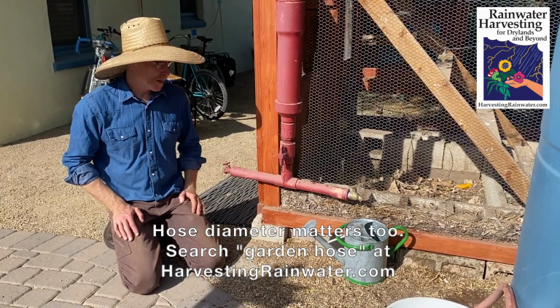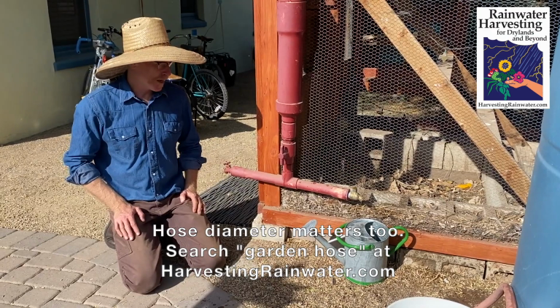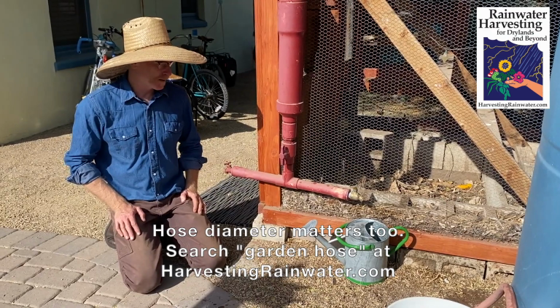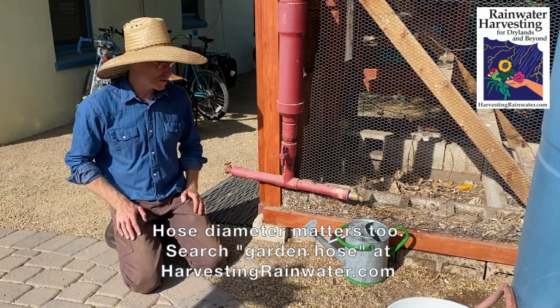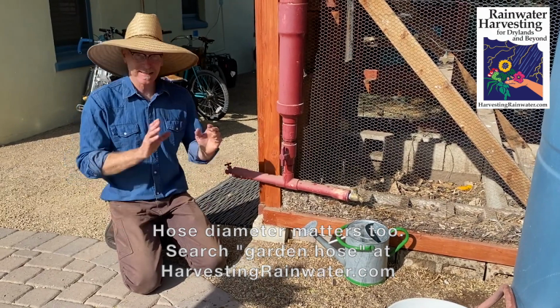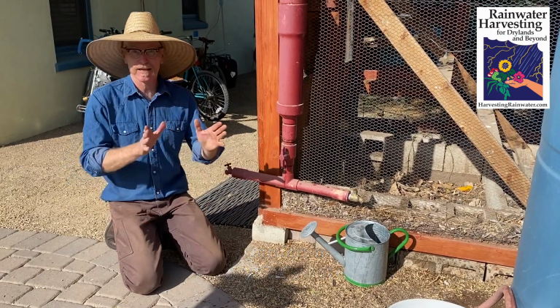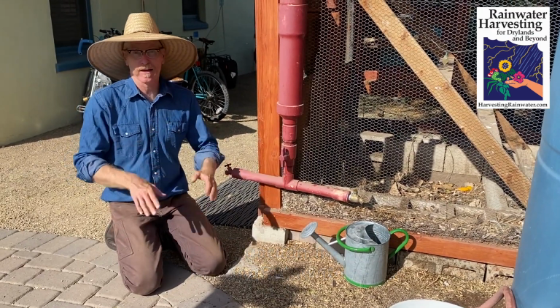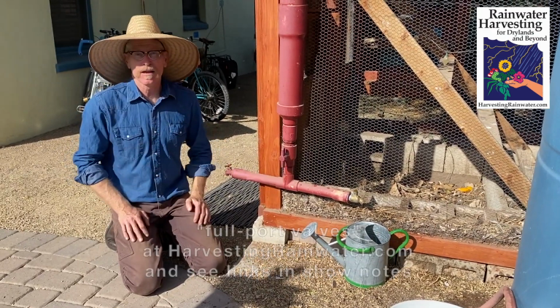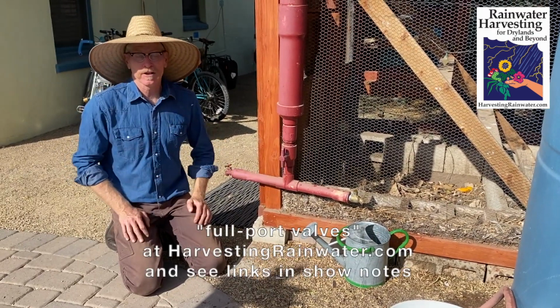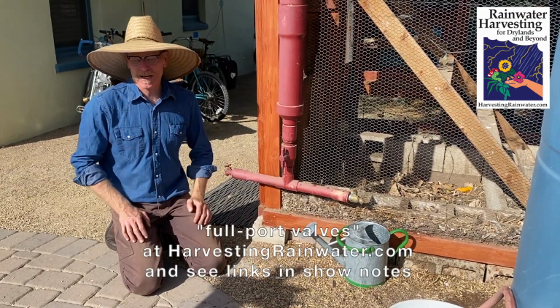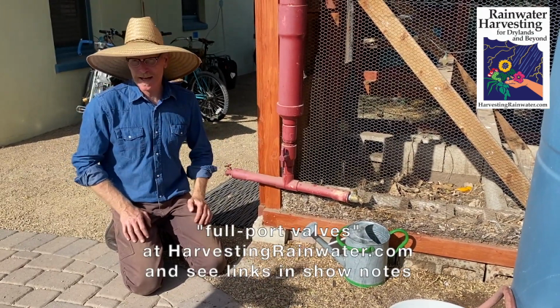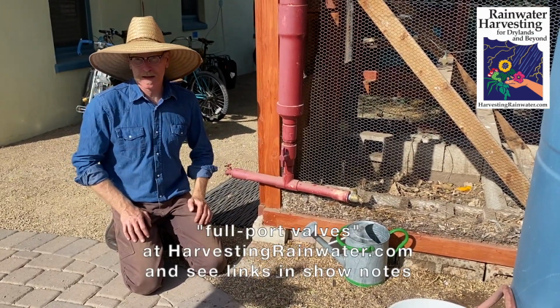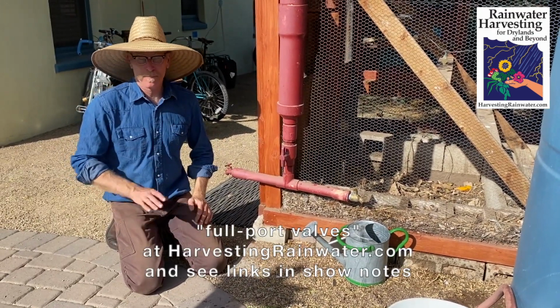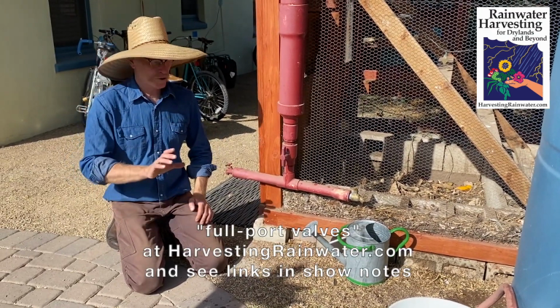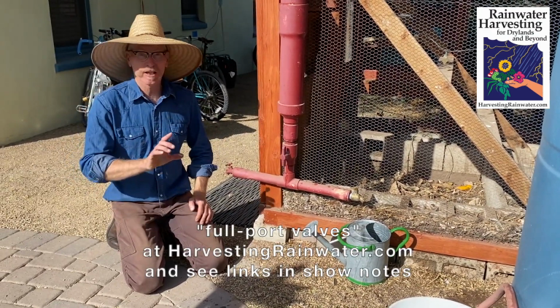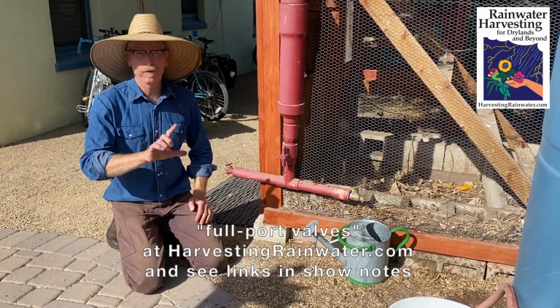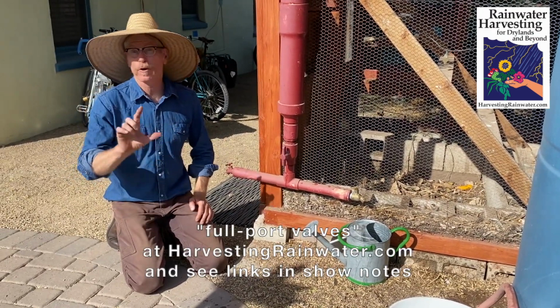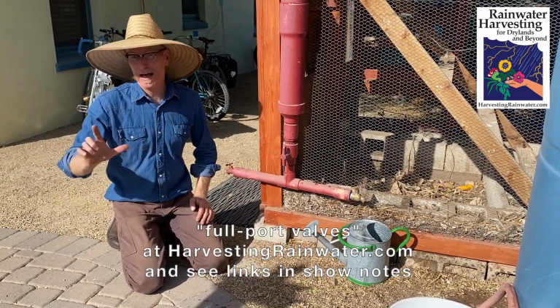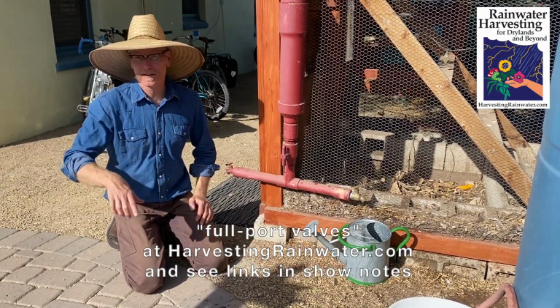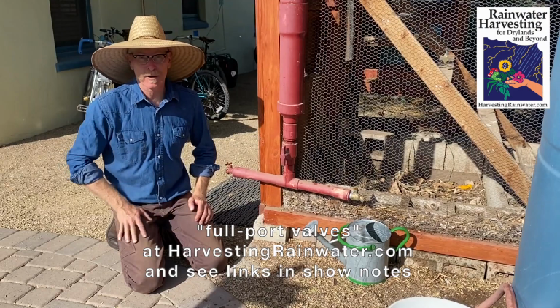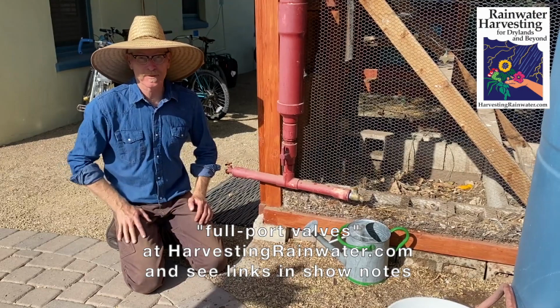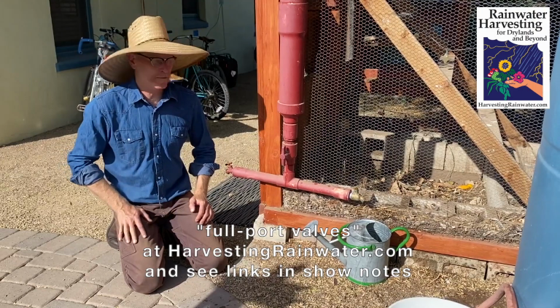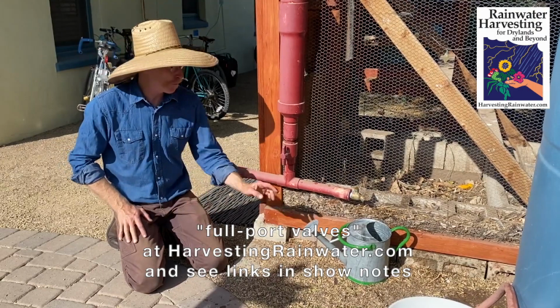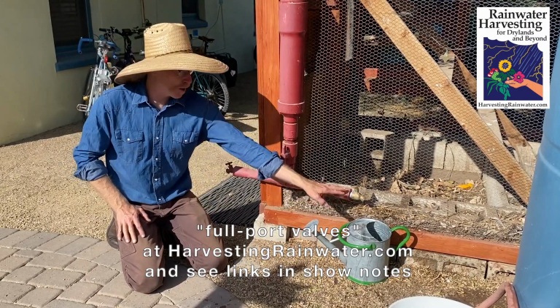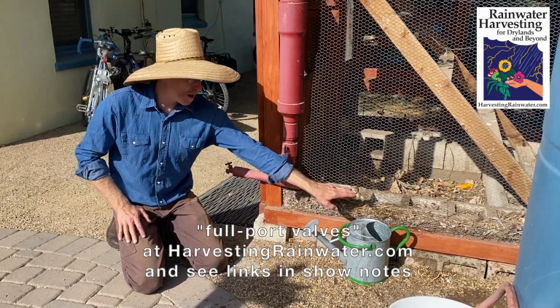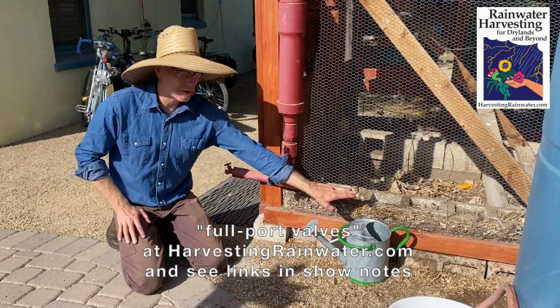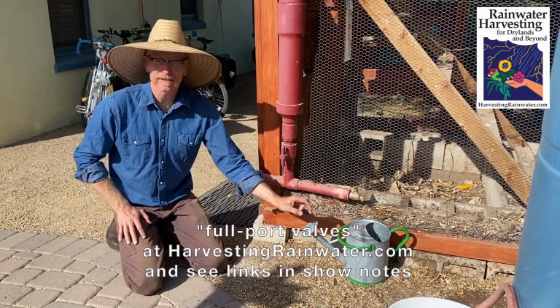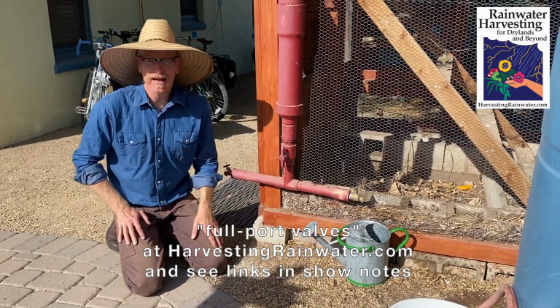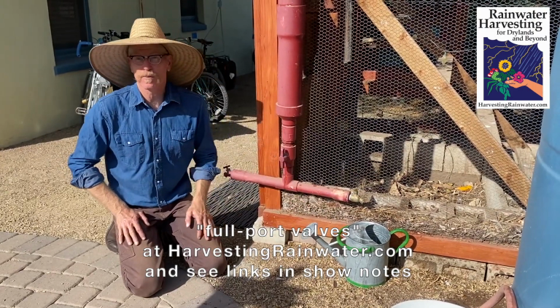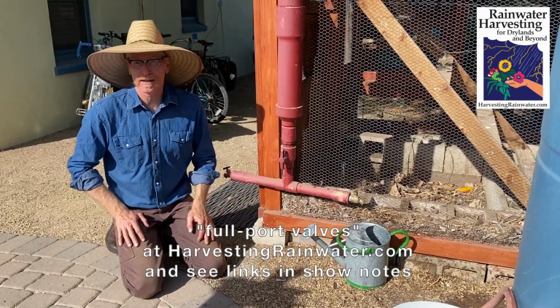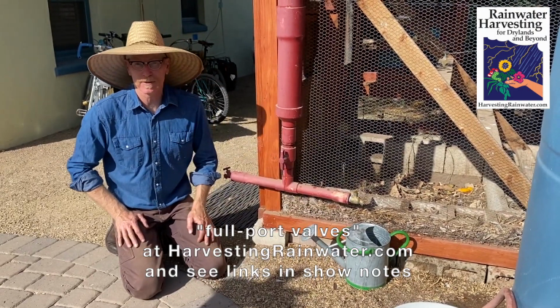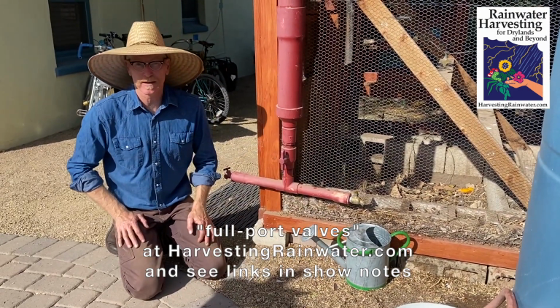And so that's the key thing. You can check out searching full port valves on my website for more on what these look like and where to get them.